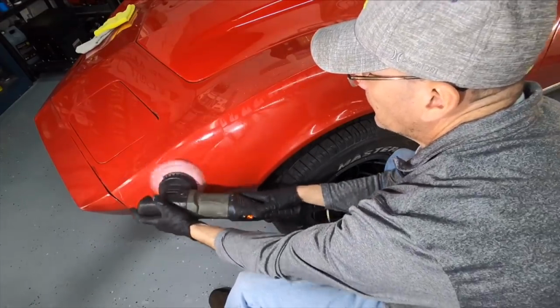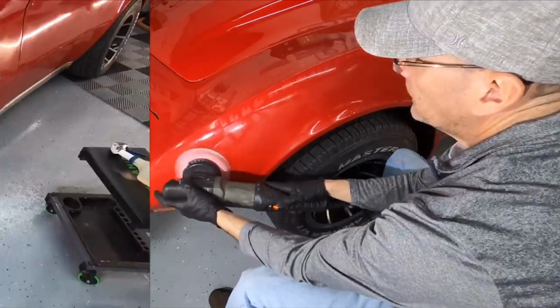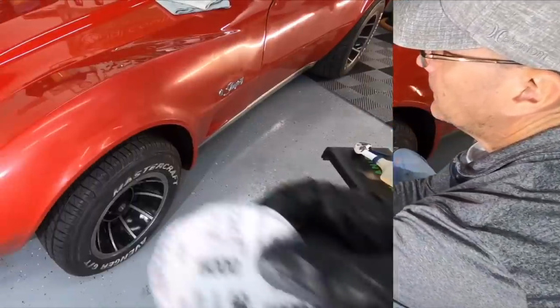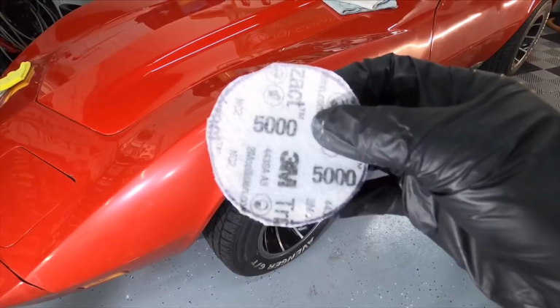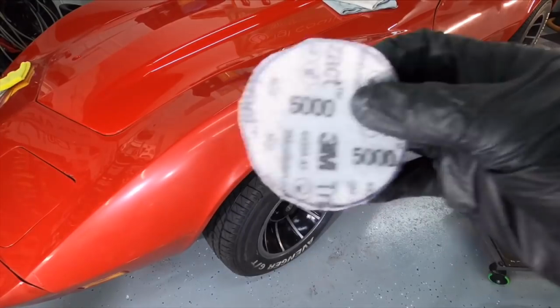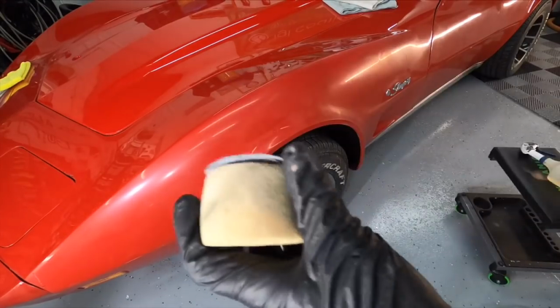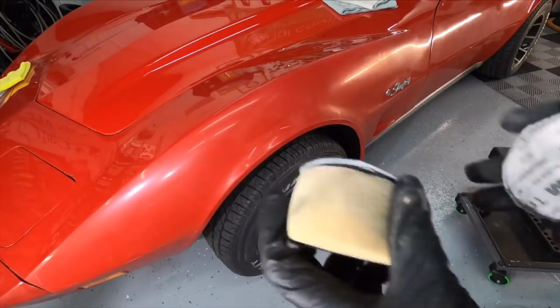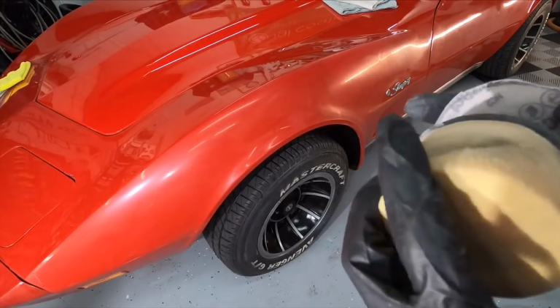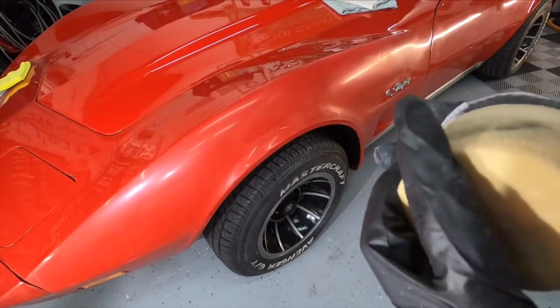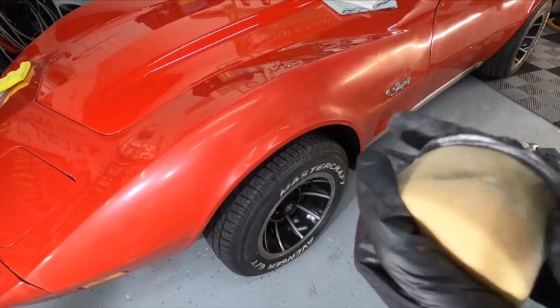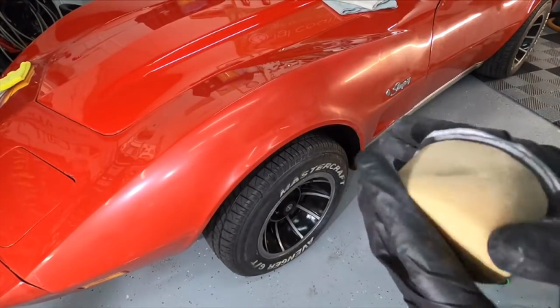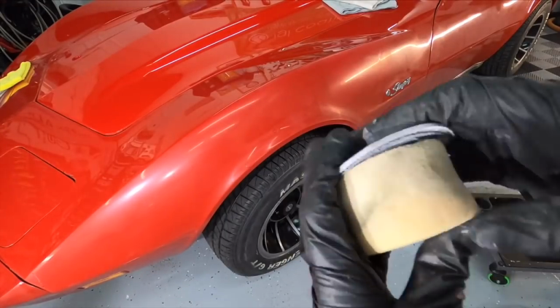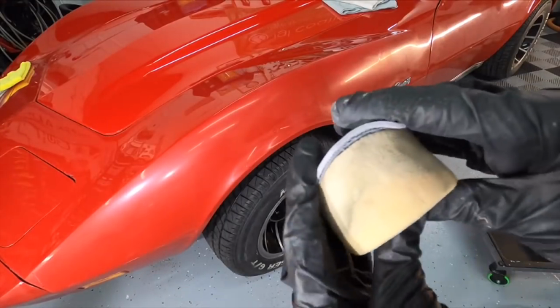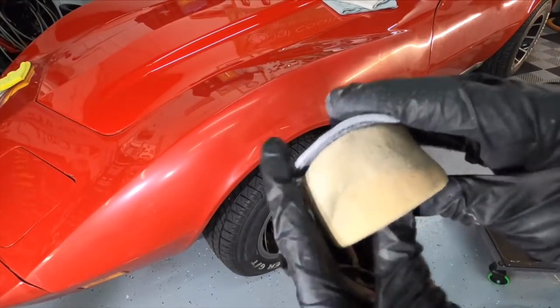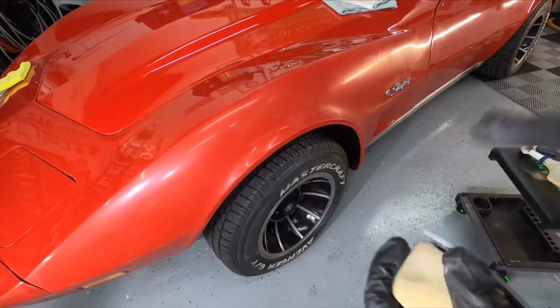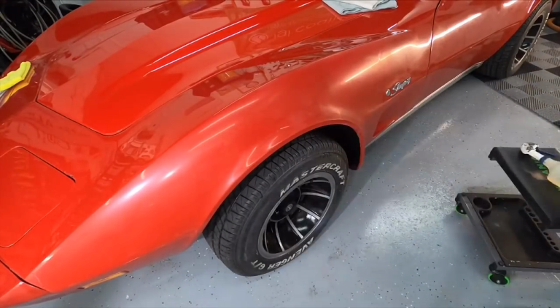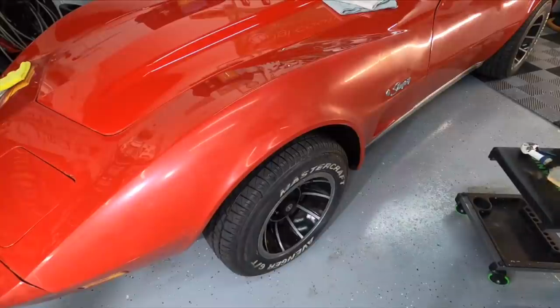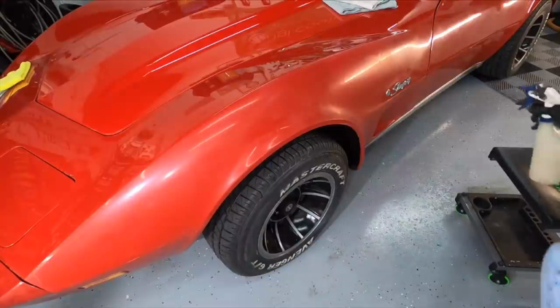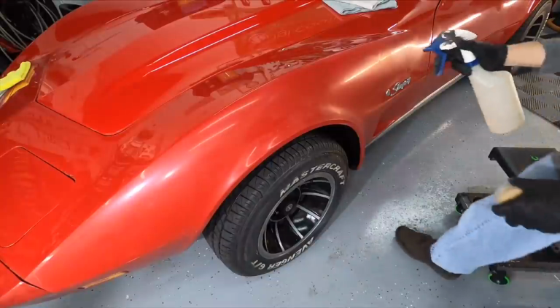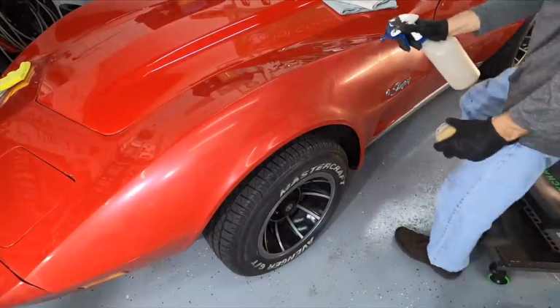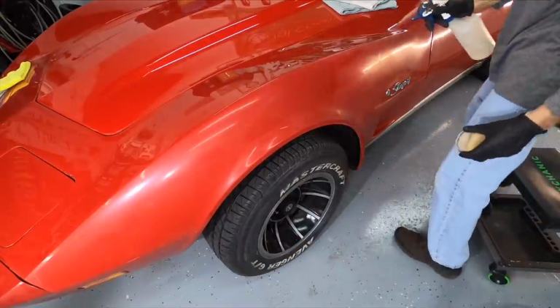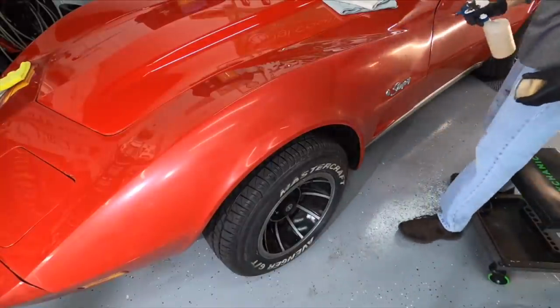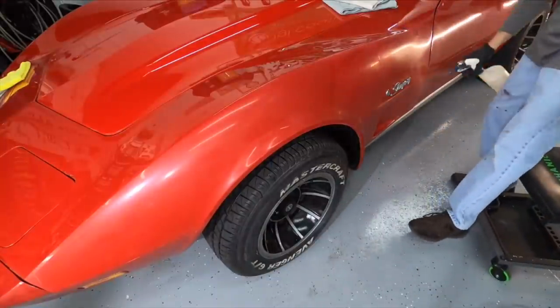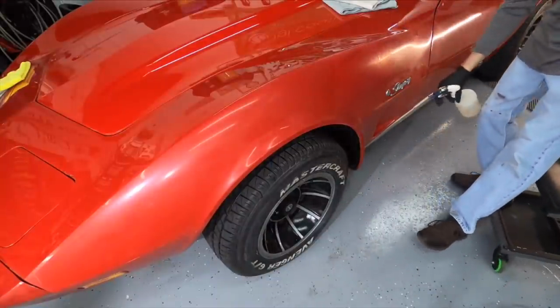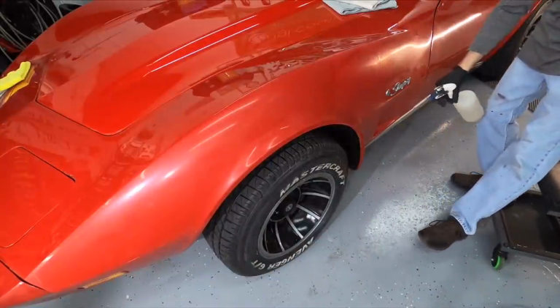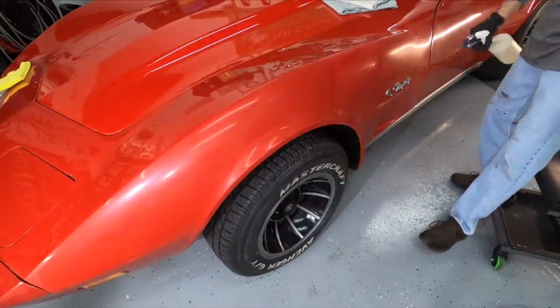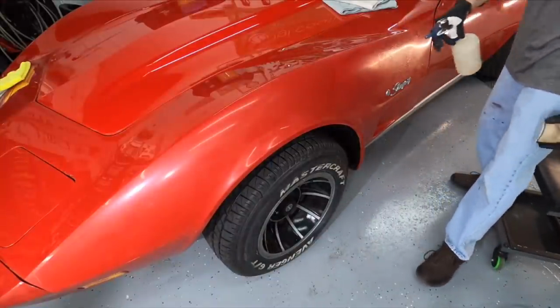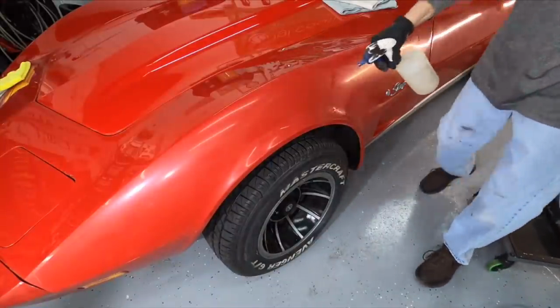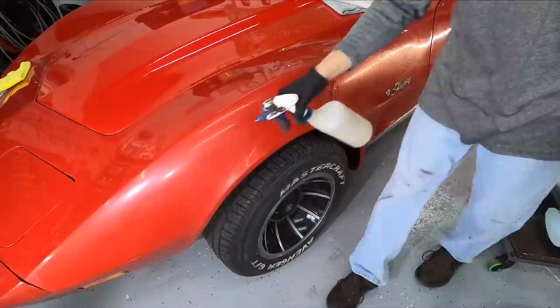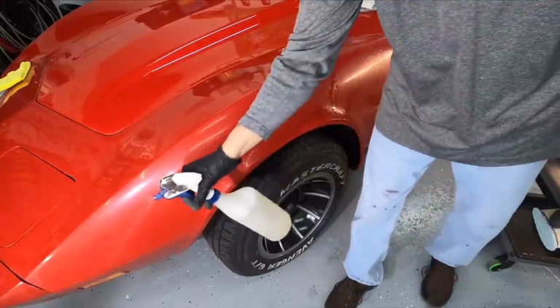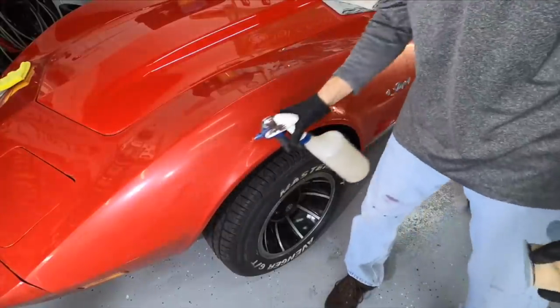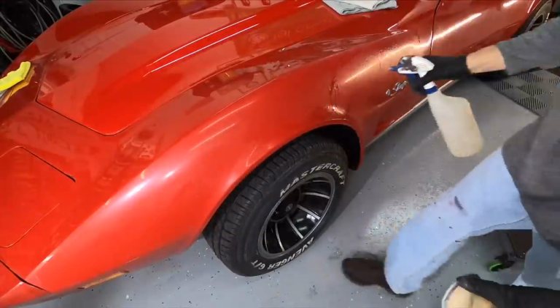It's time to step down, just like we did on the other panels, to the 5000 grit. I'll do that by hand using this foam block here, because as you can see it will conform to this nice curvy fender, and that's what I prefer over using a machine for this step.